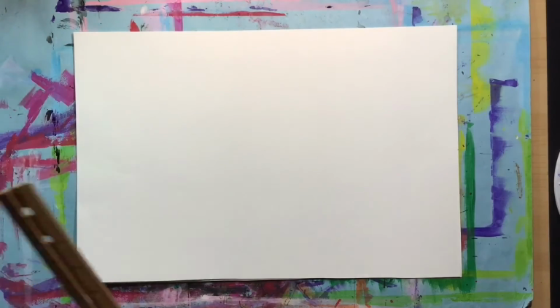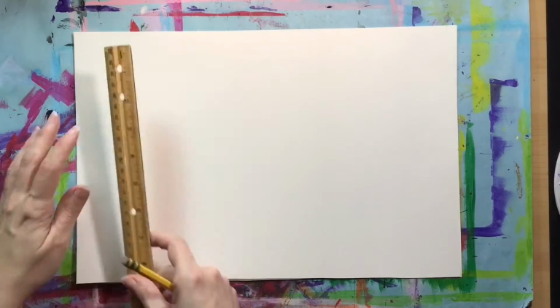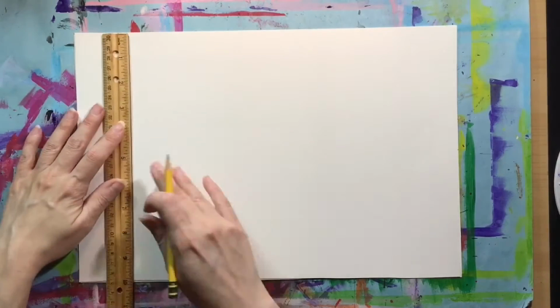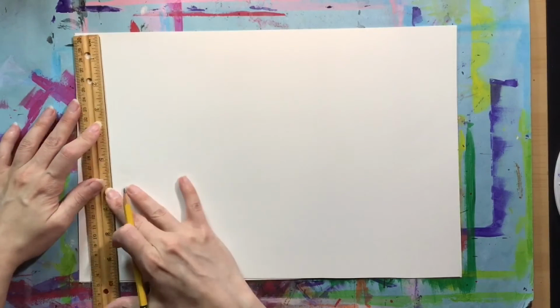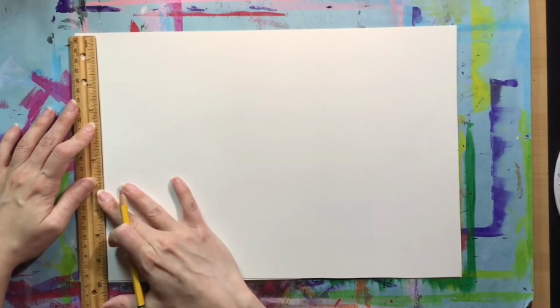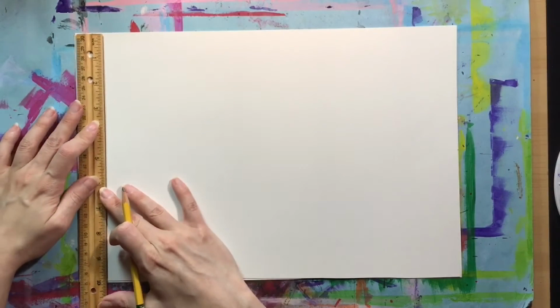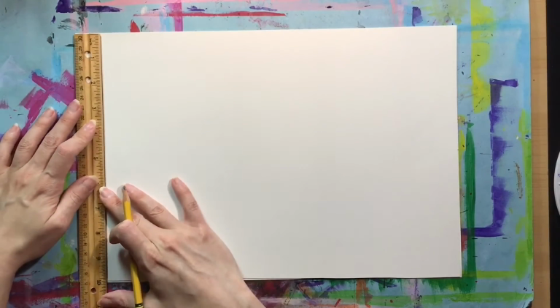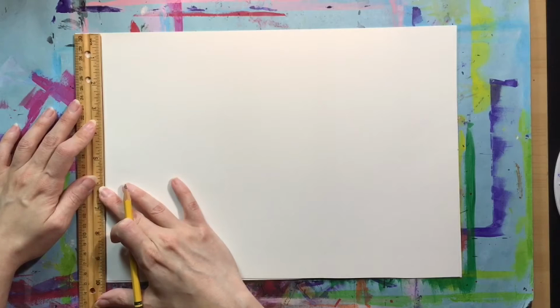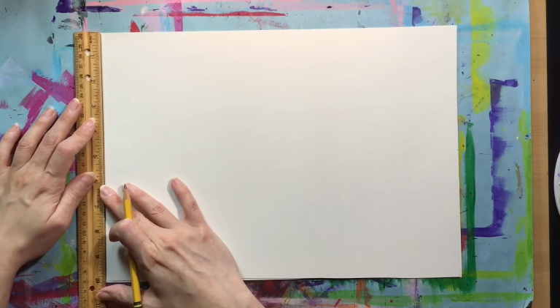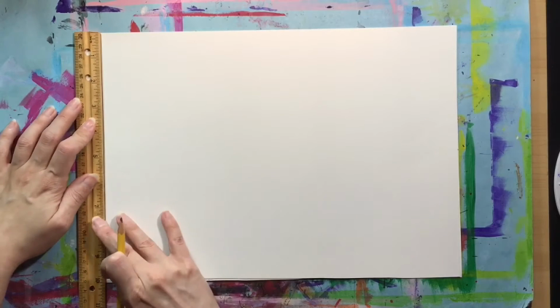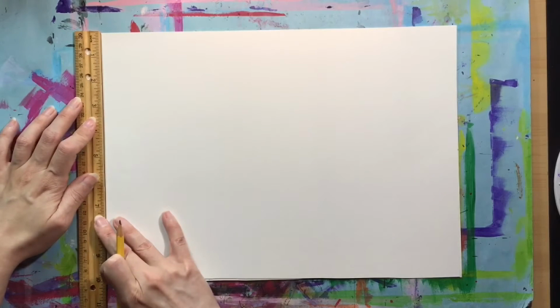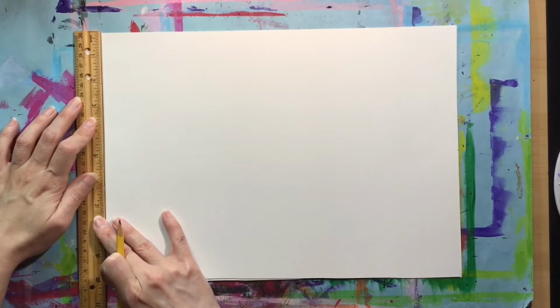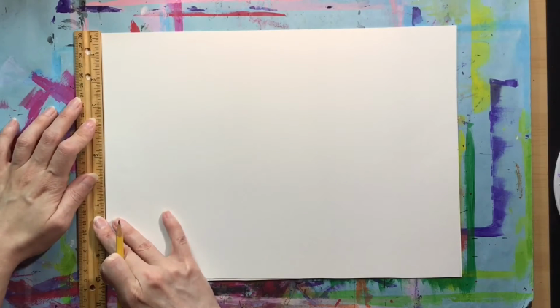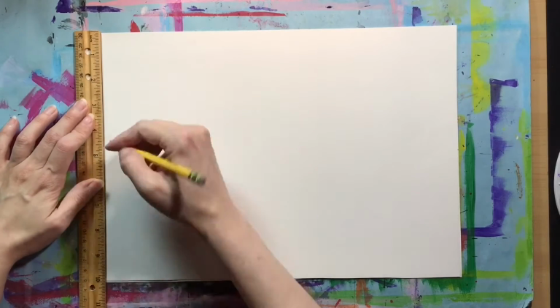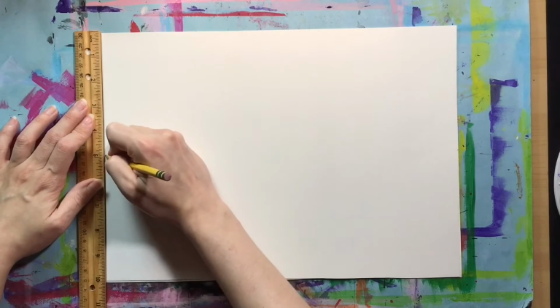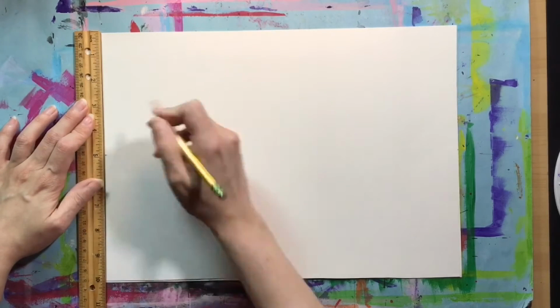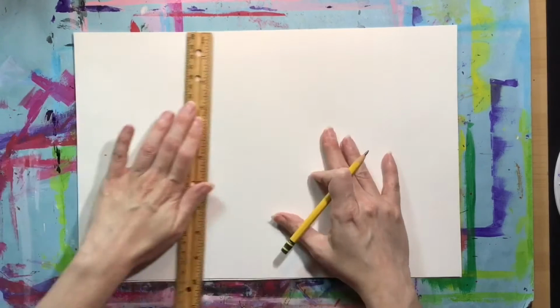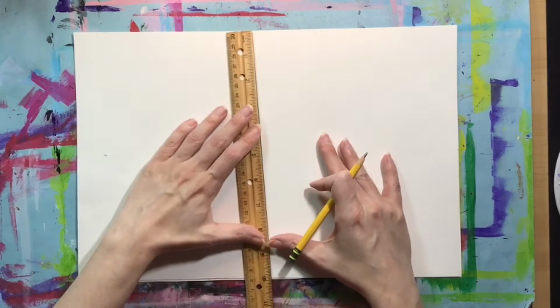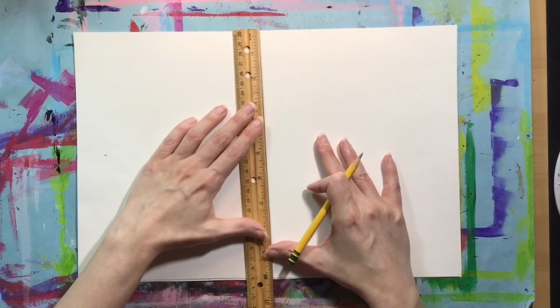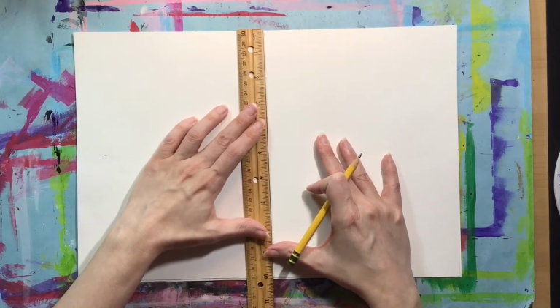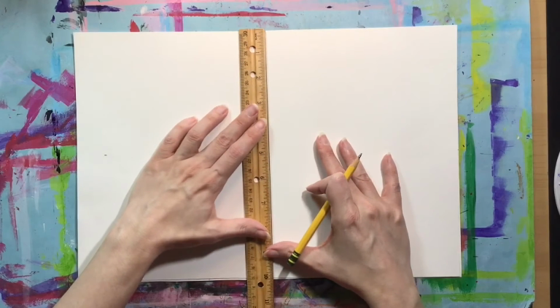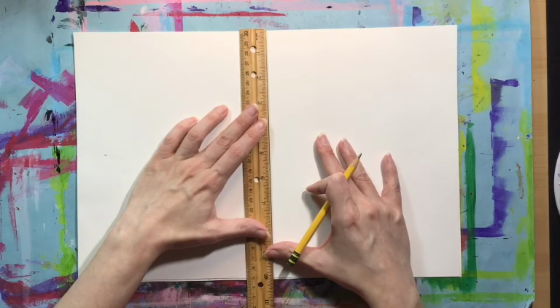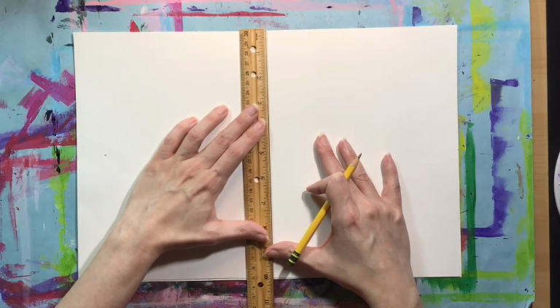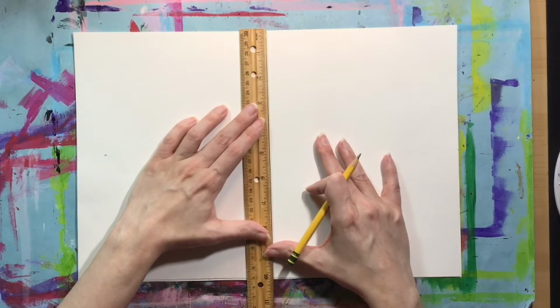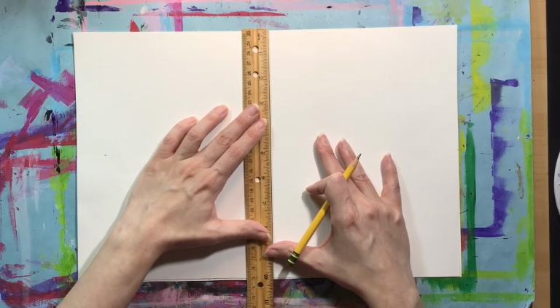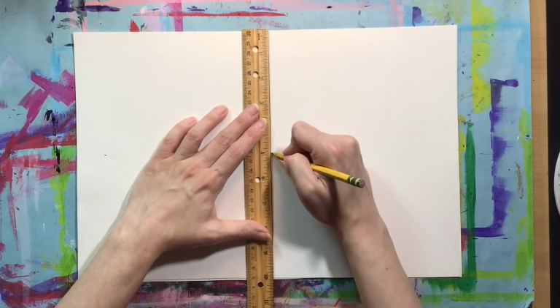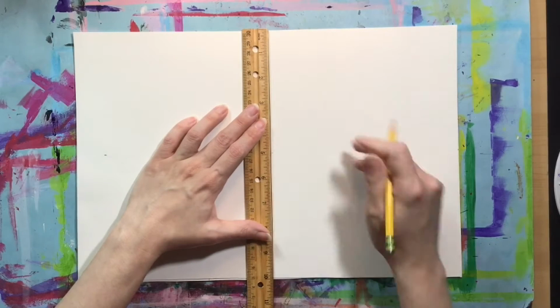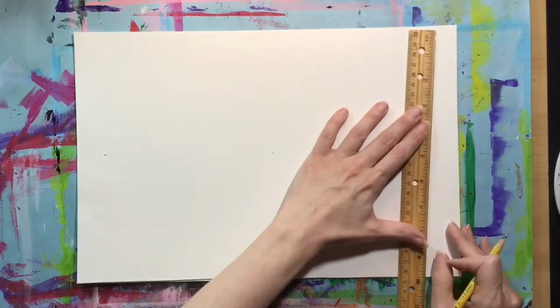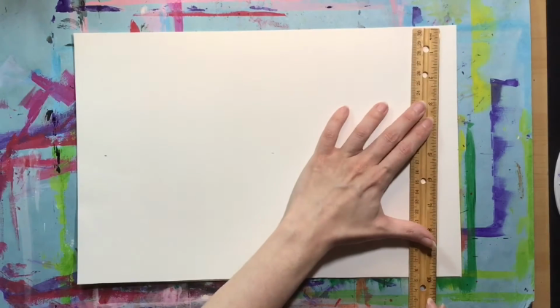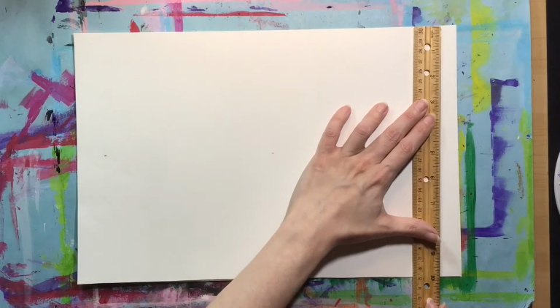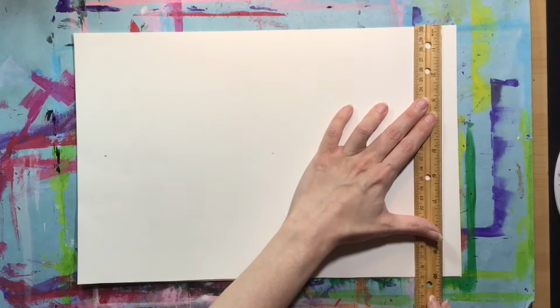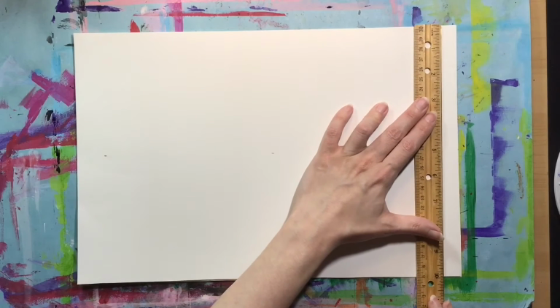Now I'm going to repeat the same thing again on a second piece of paper, because we need two pieces for this project — two pieces that have been divided into six equal squares.